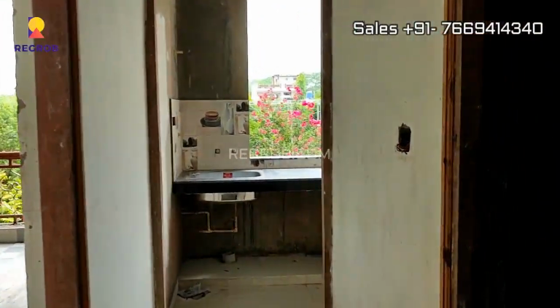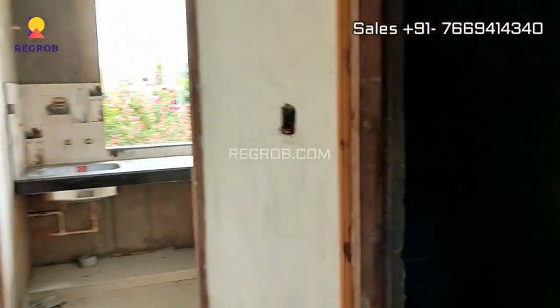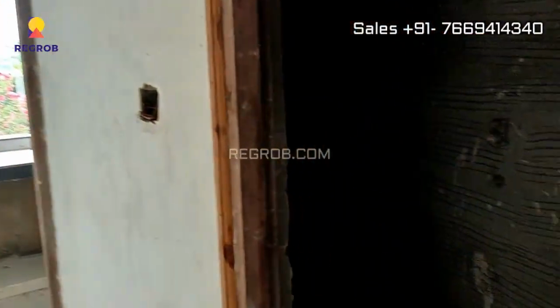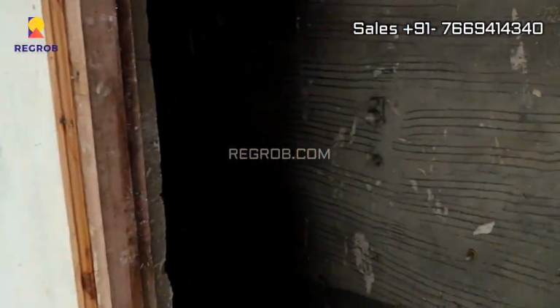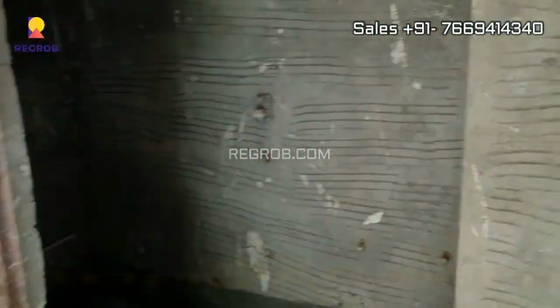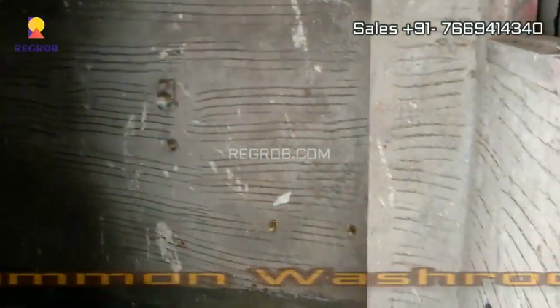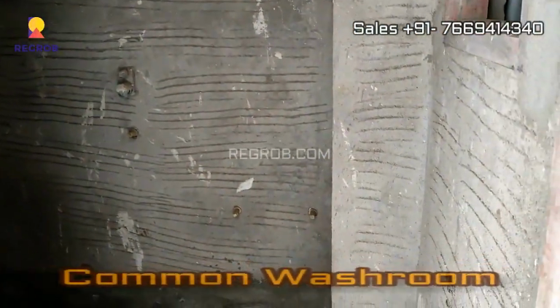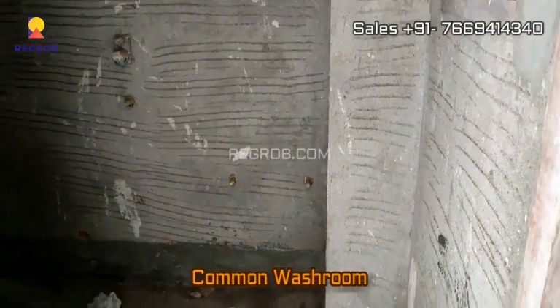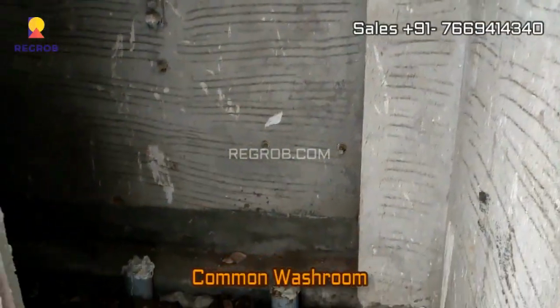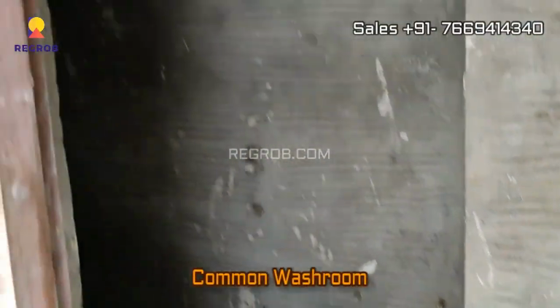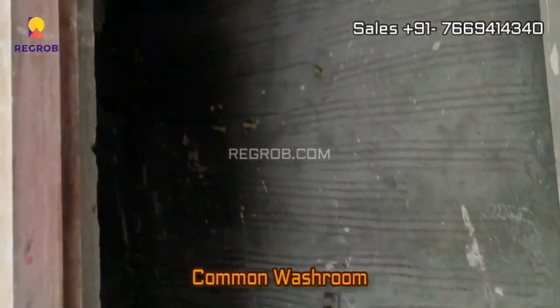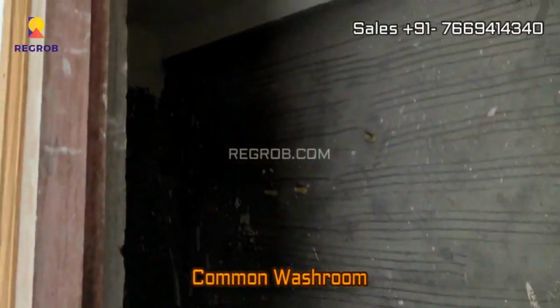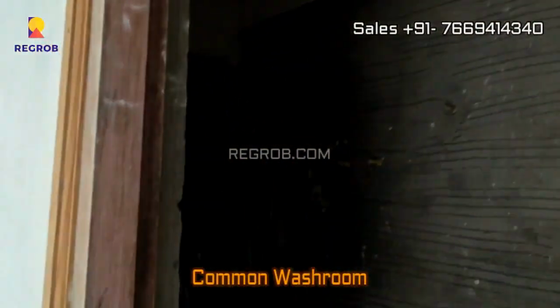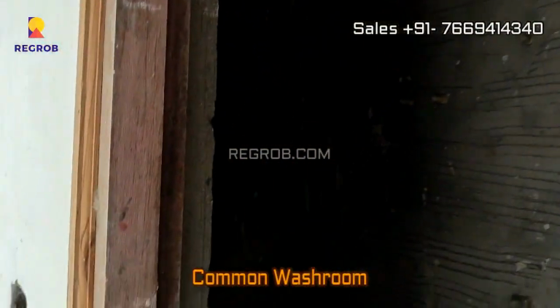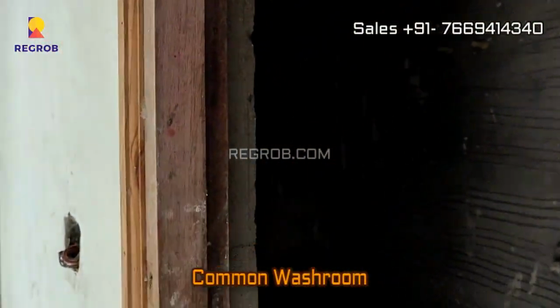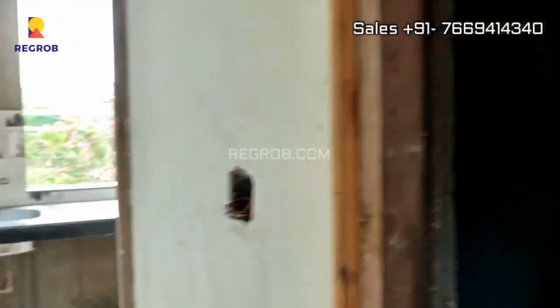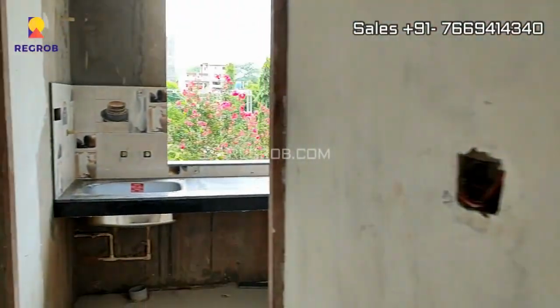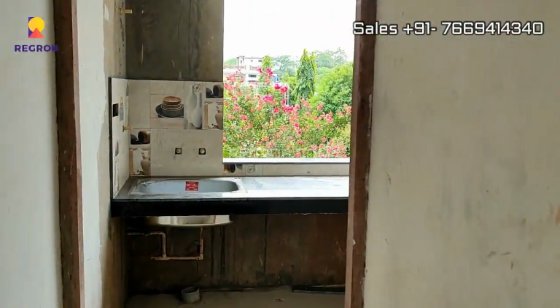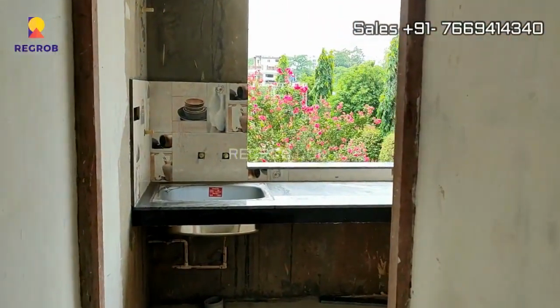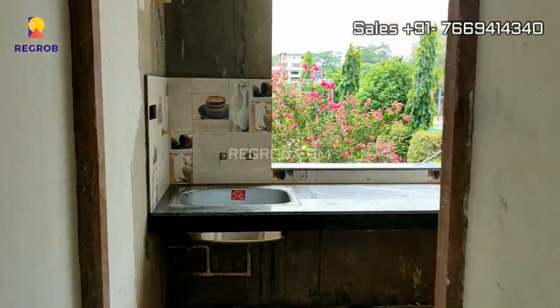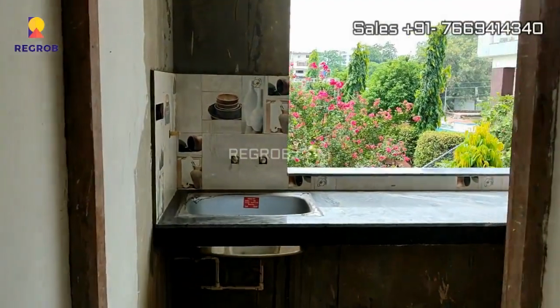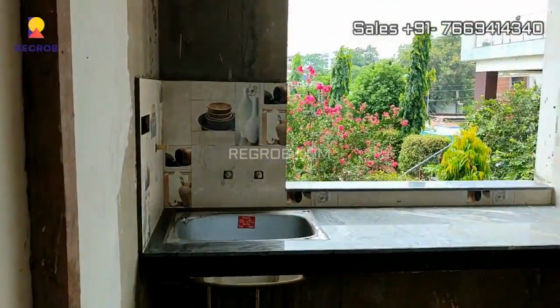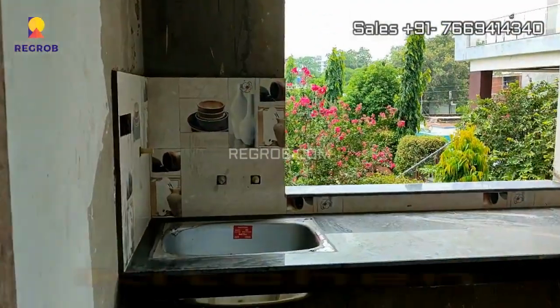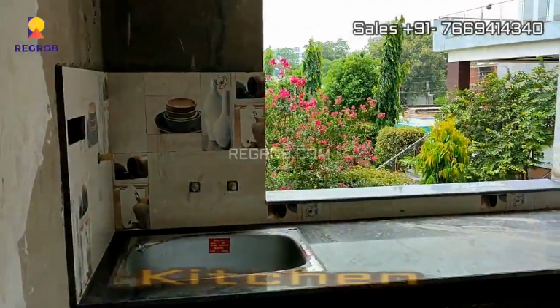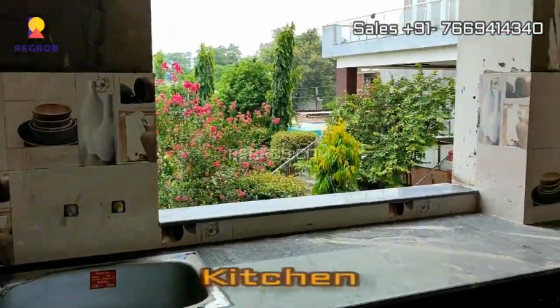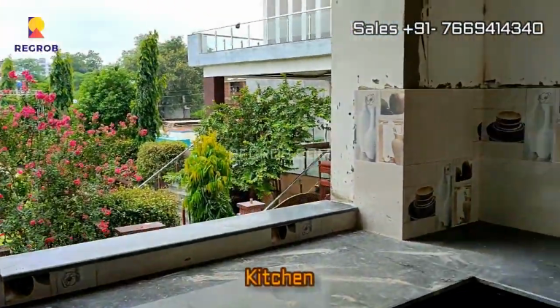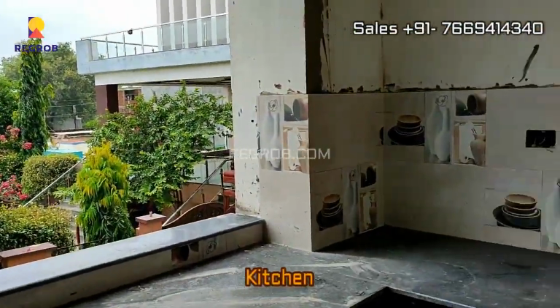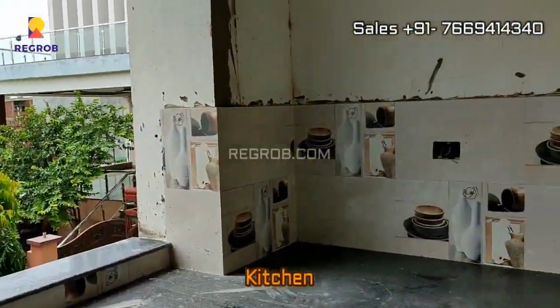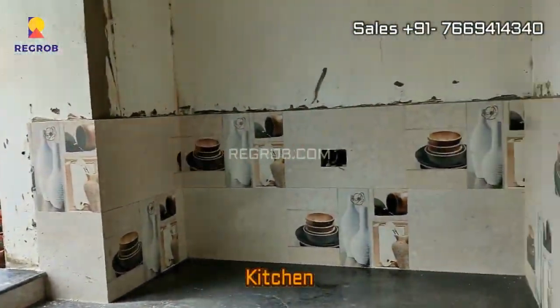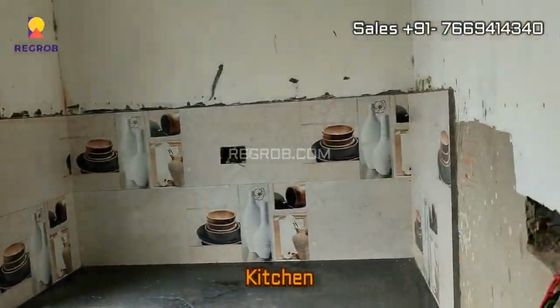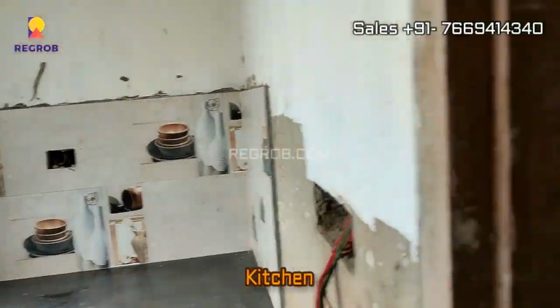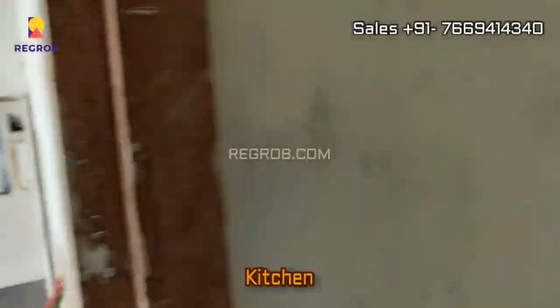Further we have a common washroom. And now we are taking you into the kitchen — so here's the kitchen.